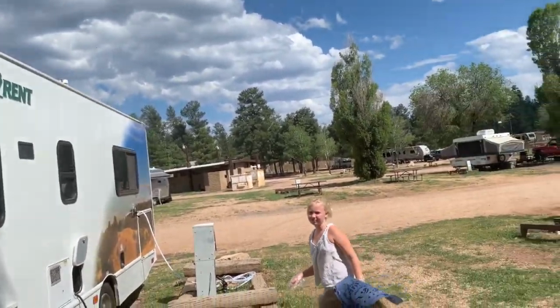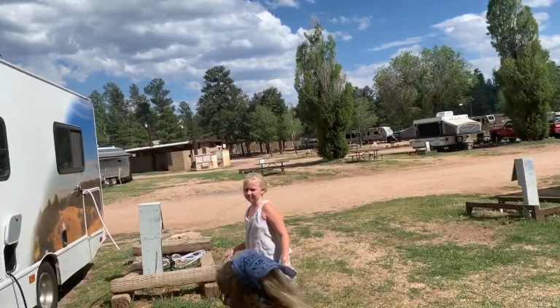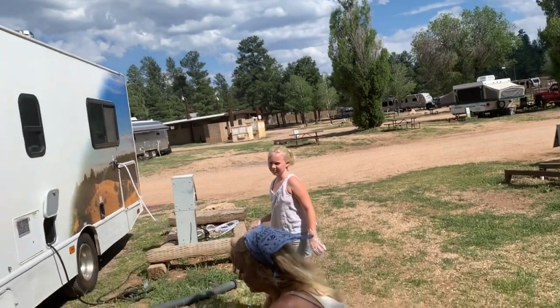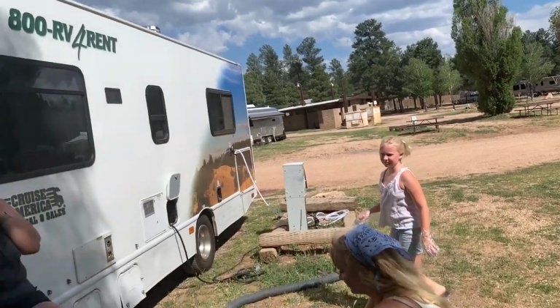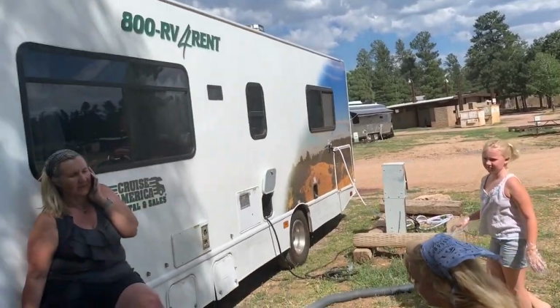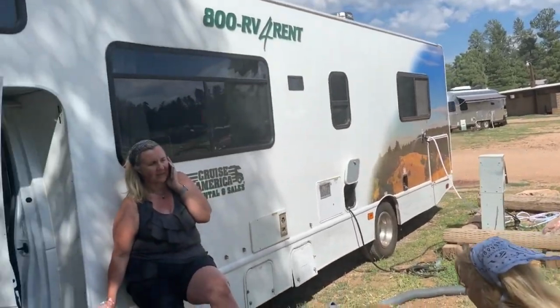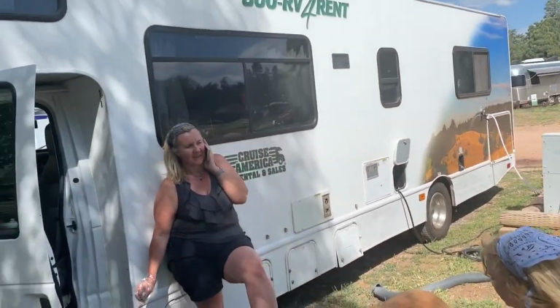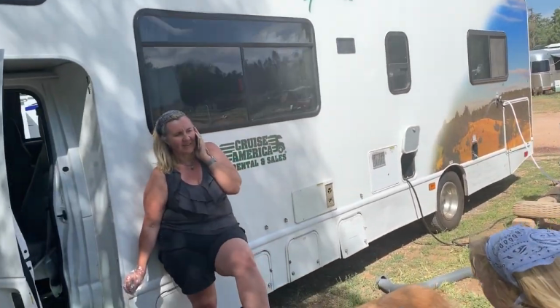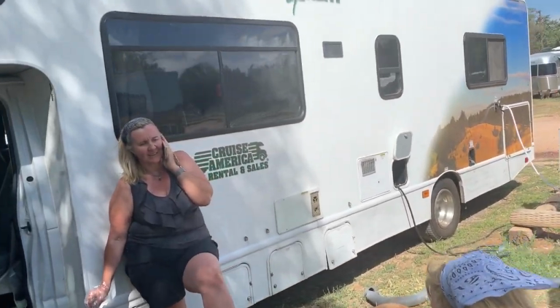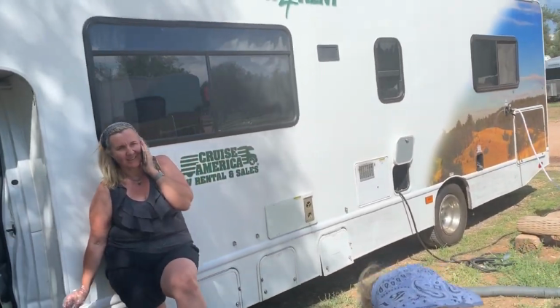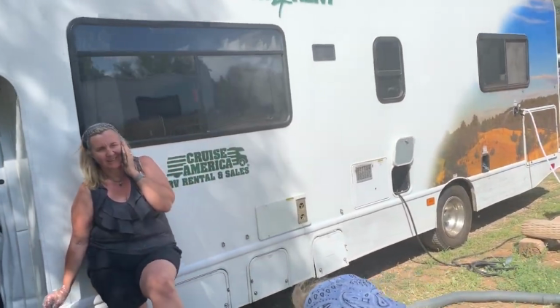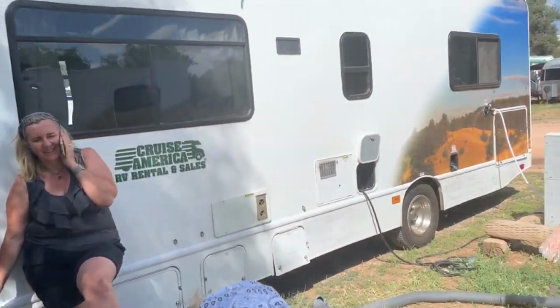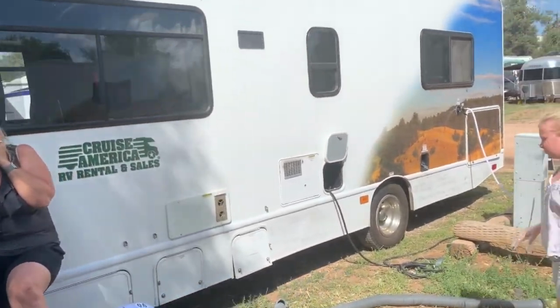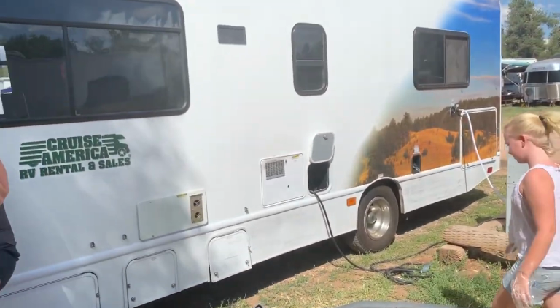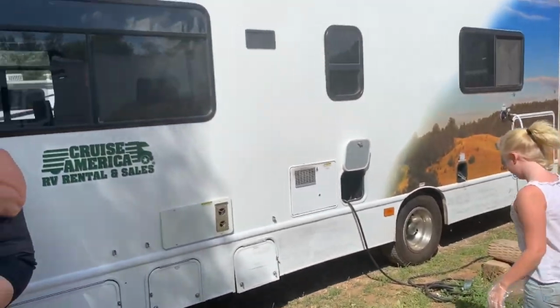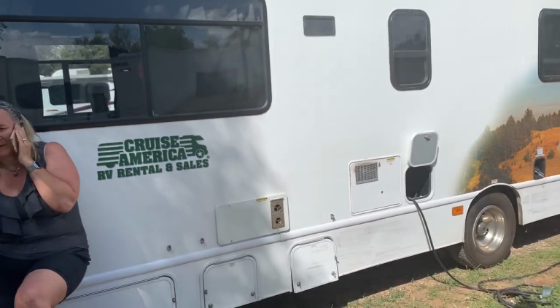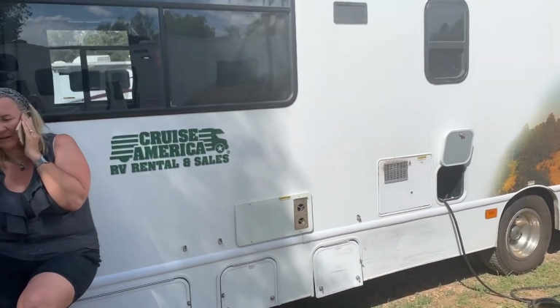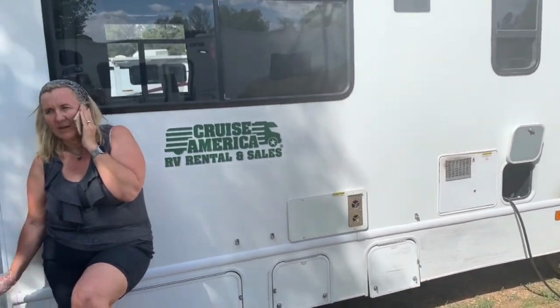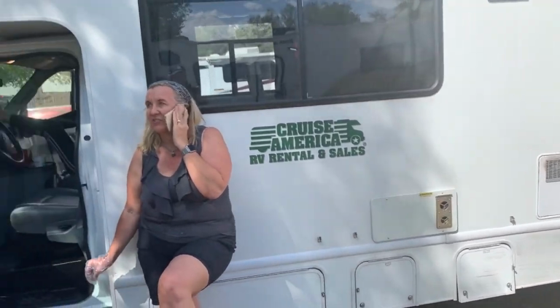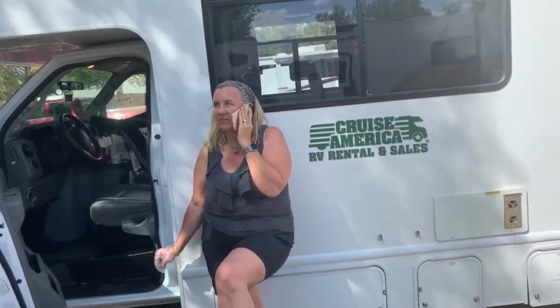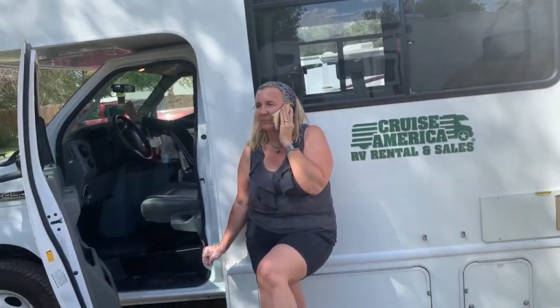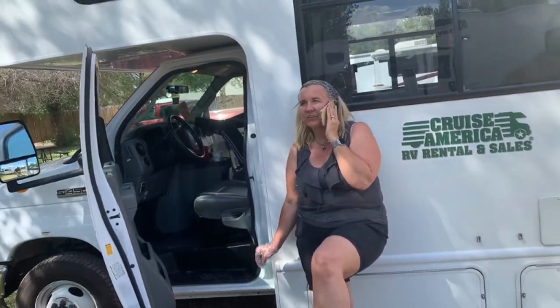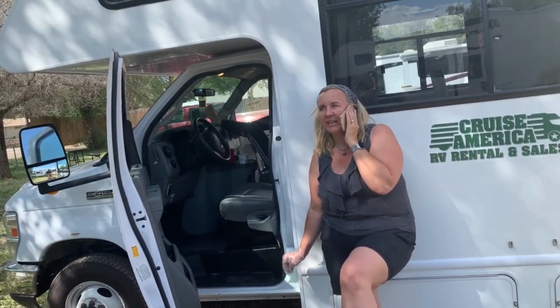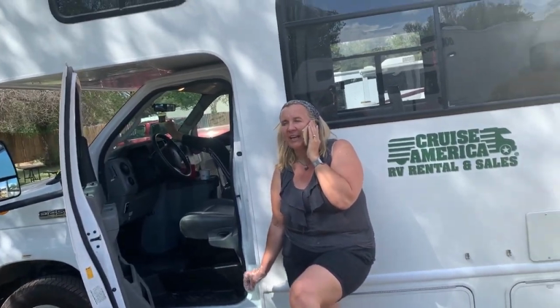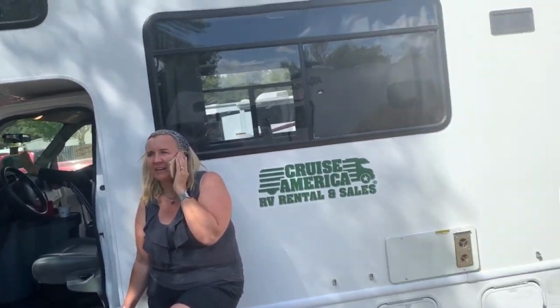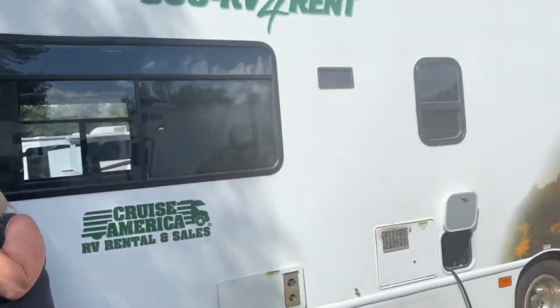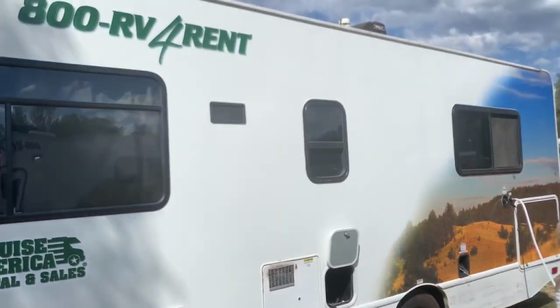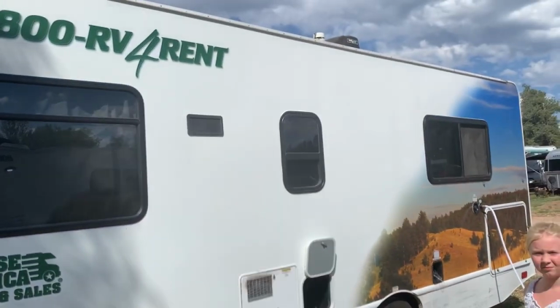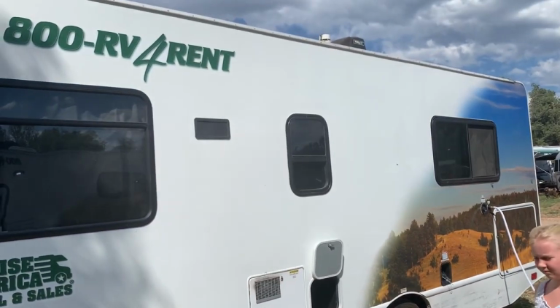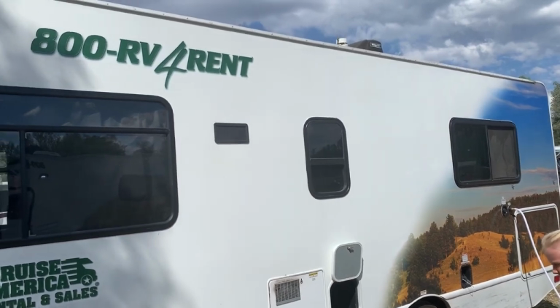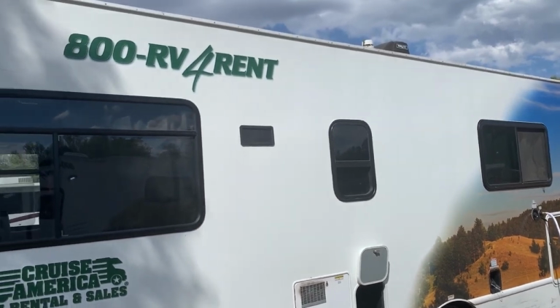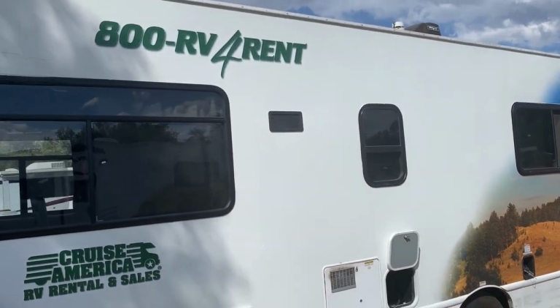But this is the first time we've ever rented one of these Cruise America rentals. And there's been a lot of weird, kind of shoddy issues from the beginning. This is our first one we've ever rented.